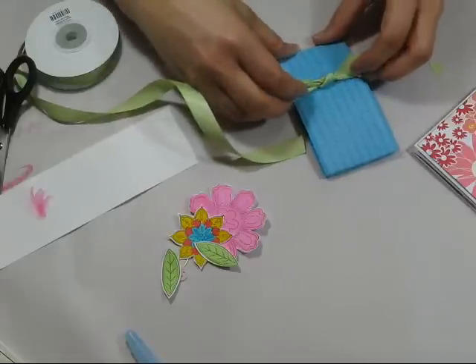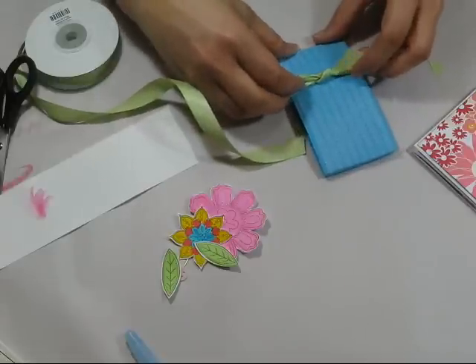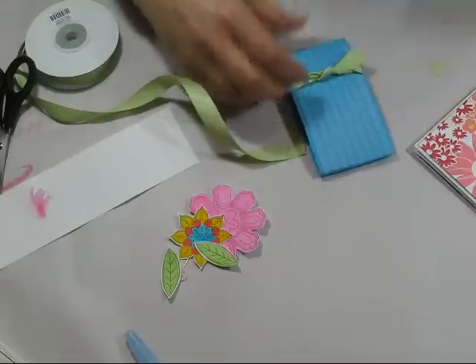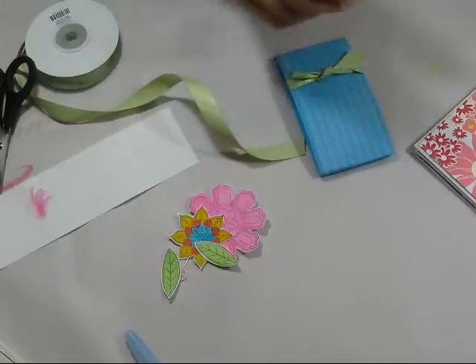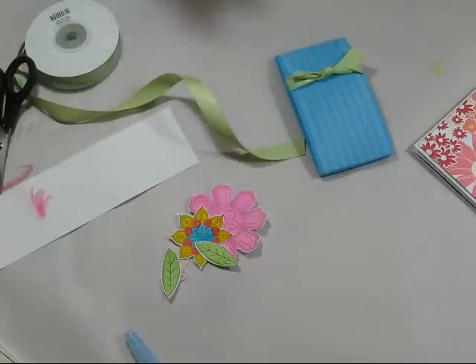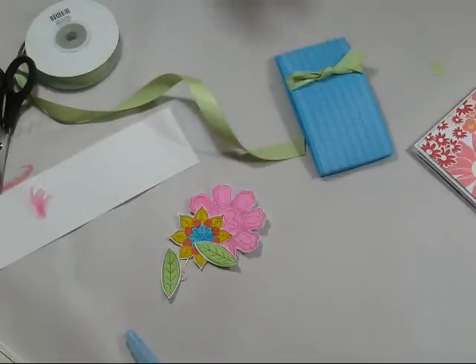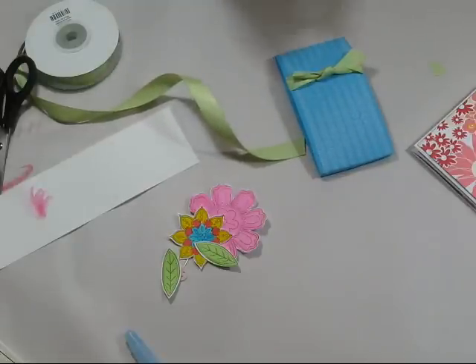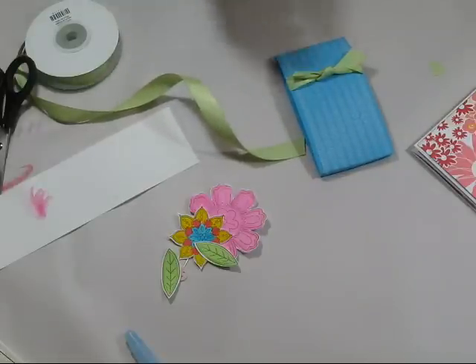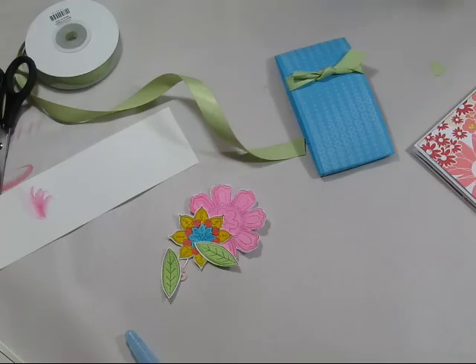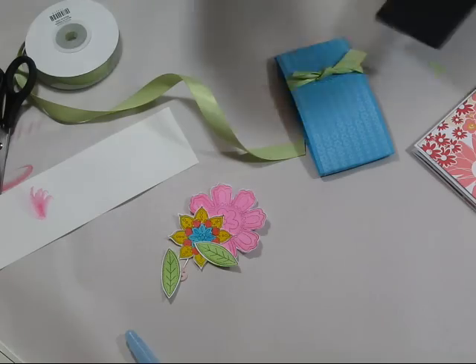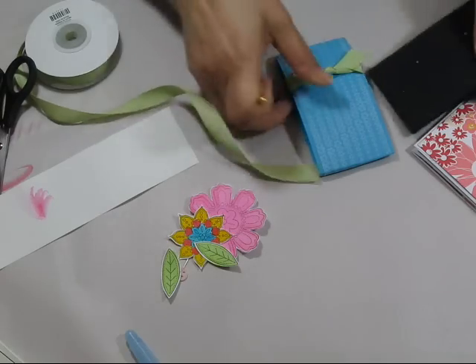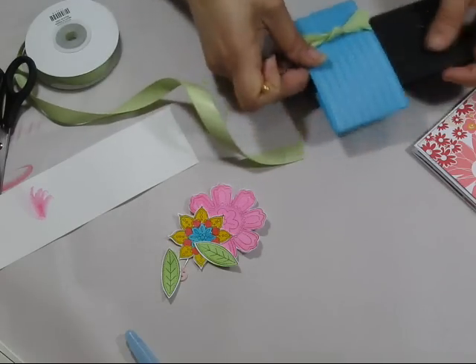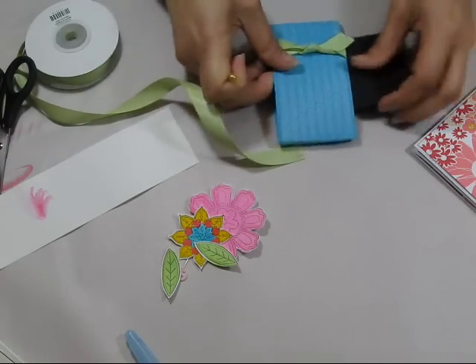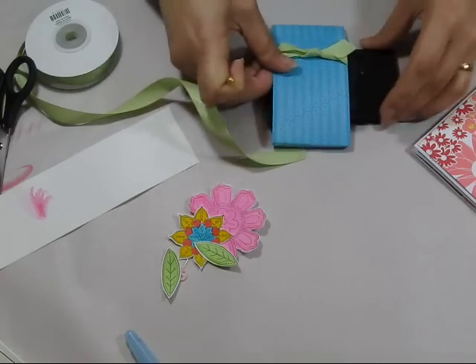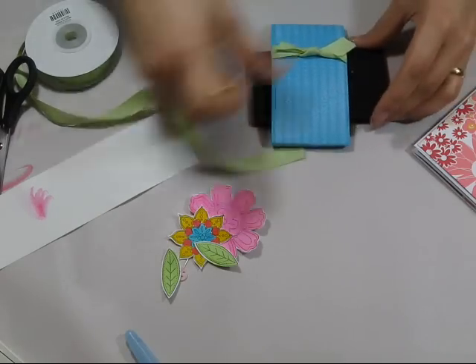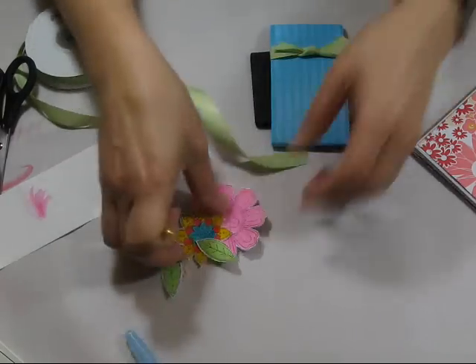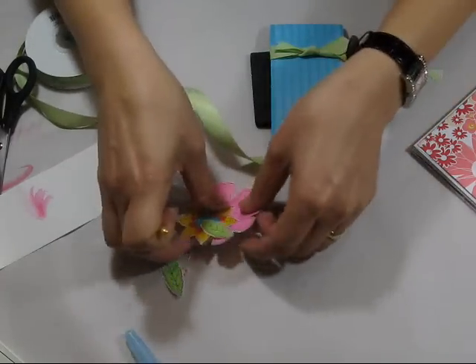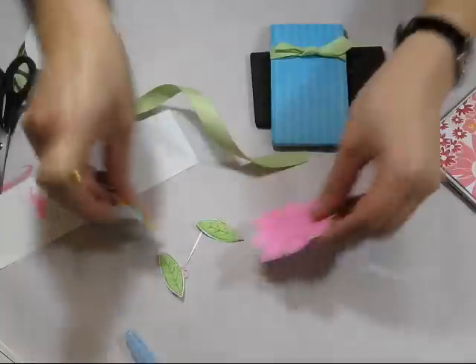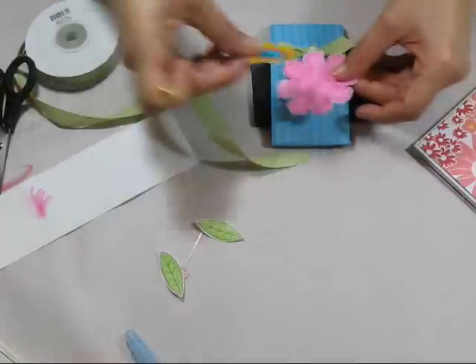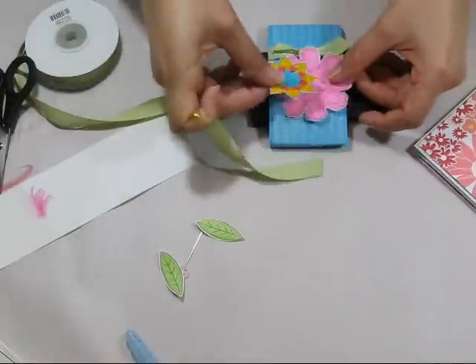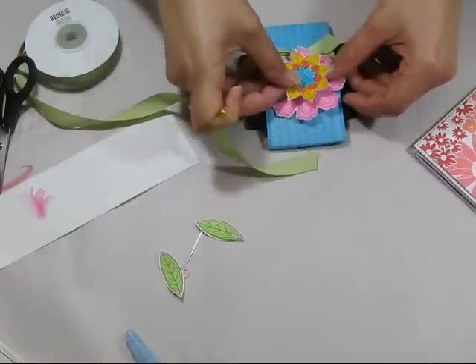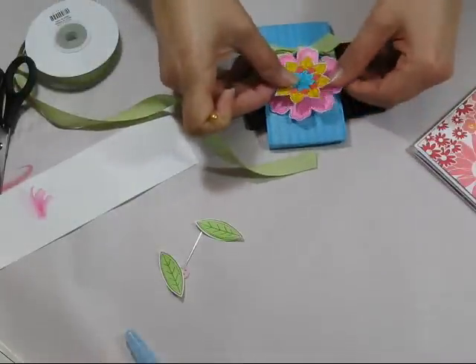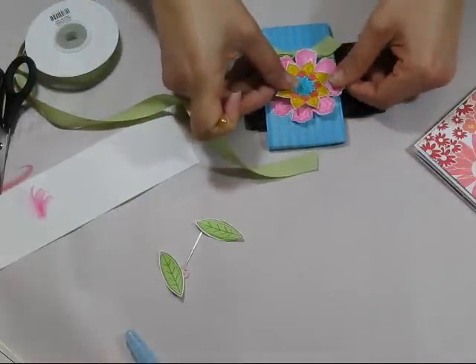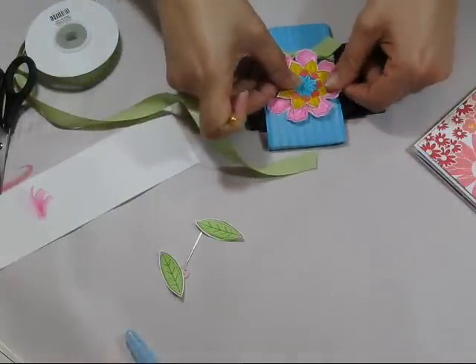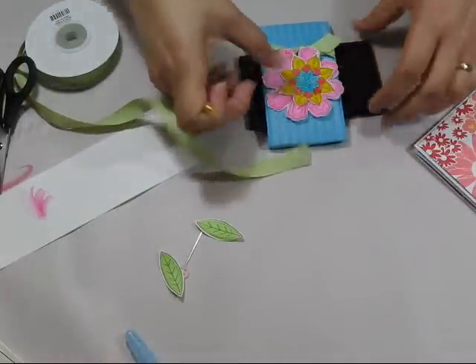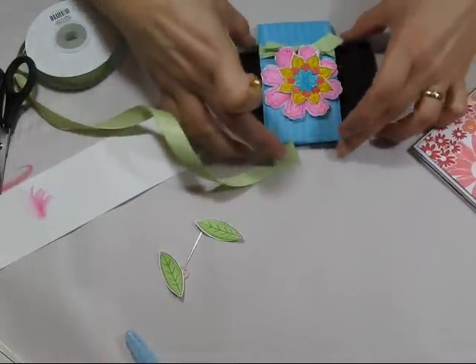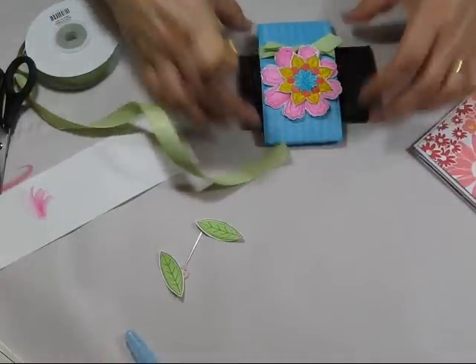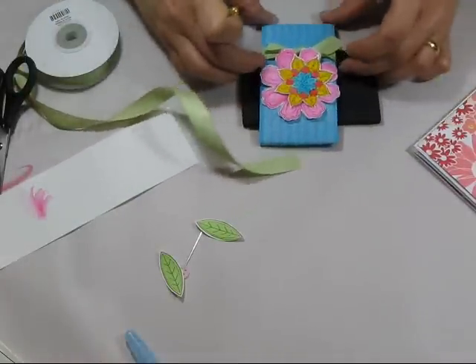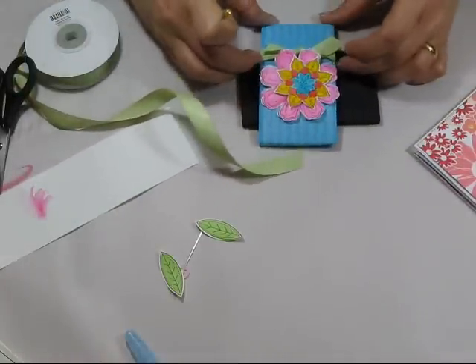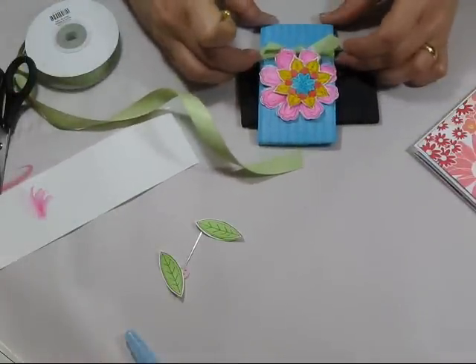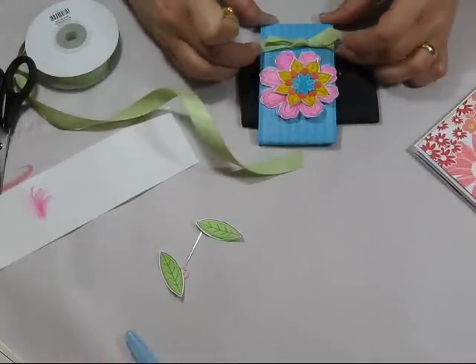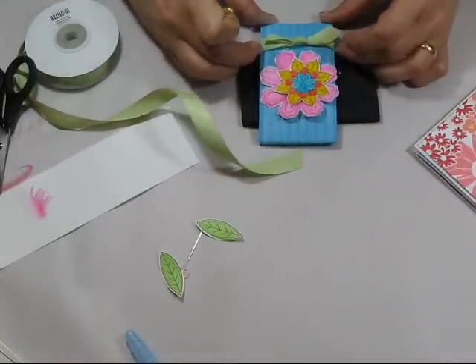Now, silly me, I have sealed this up — but I'm sure we can work with that. Put that down a little bit.